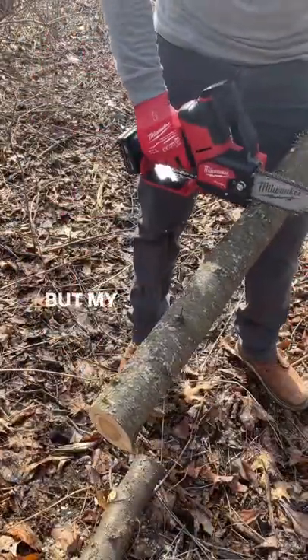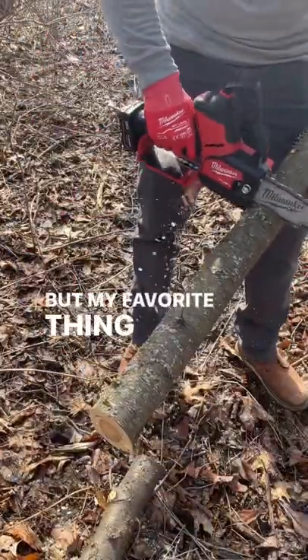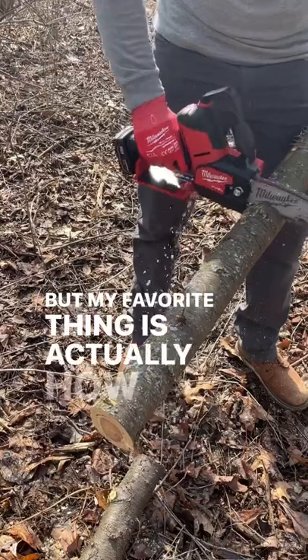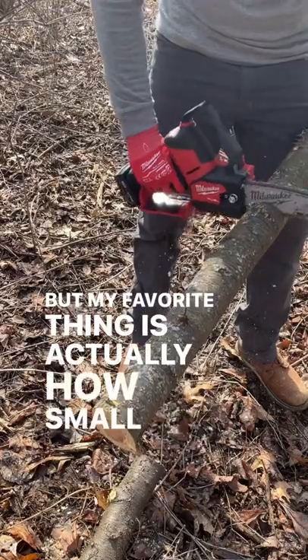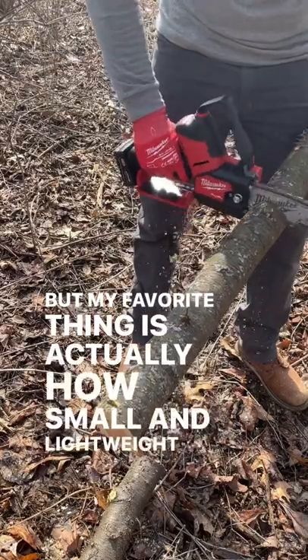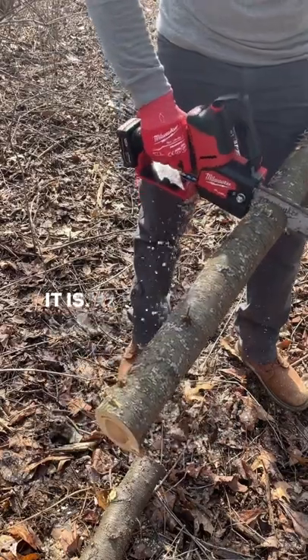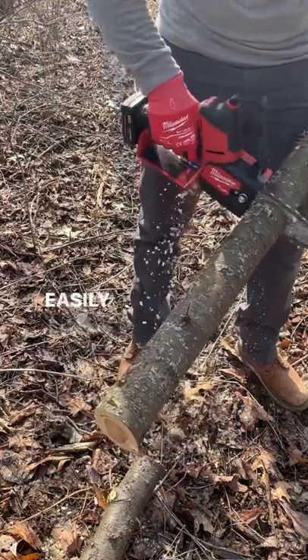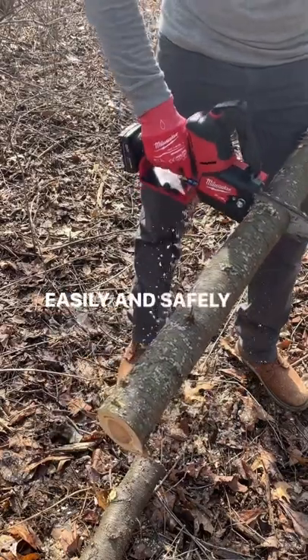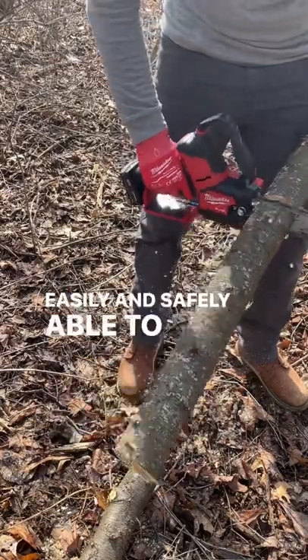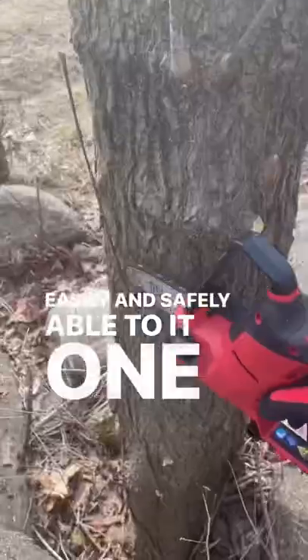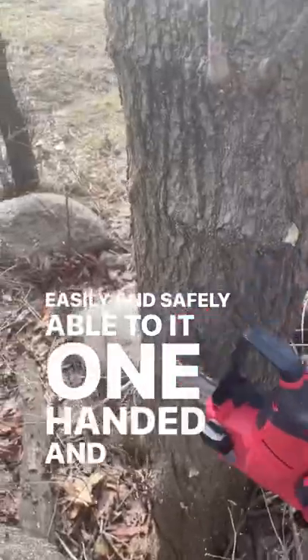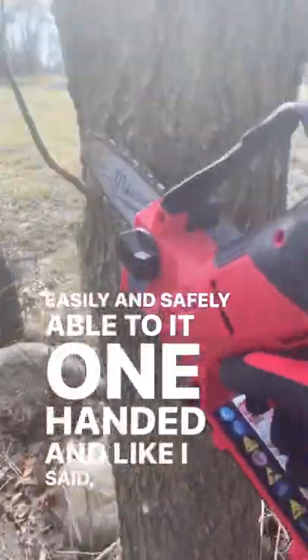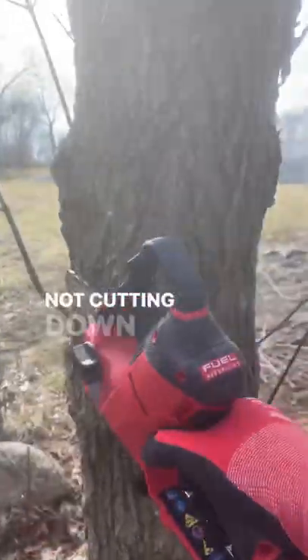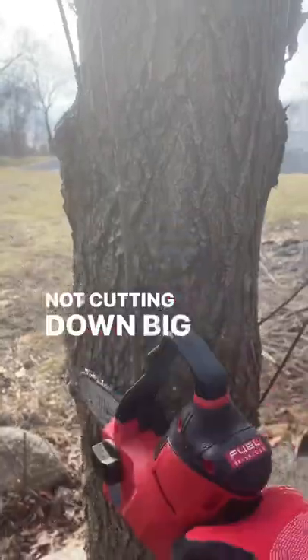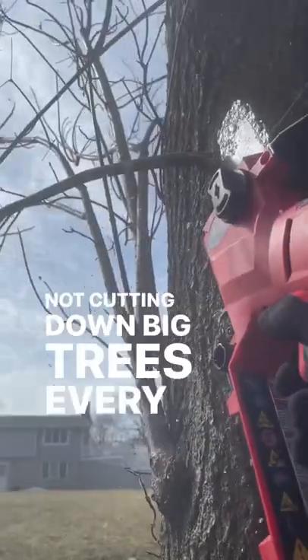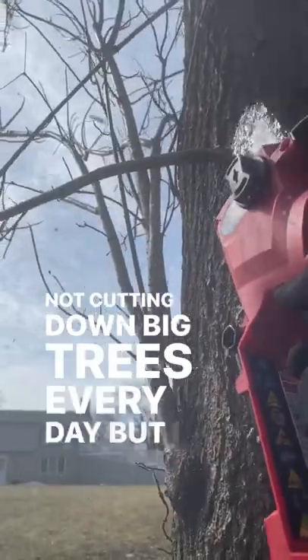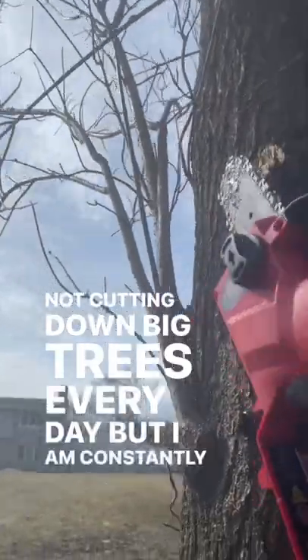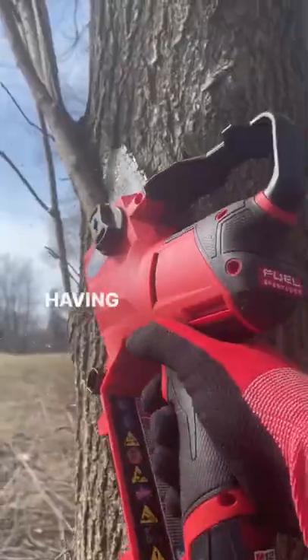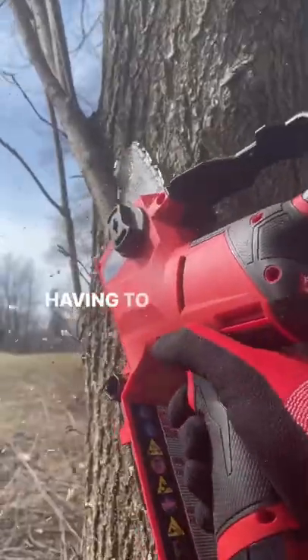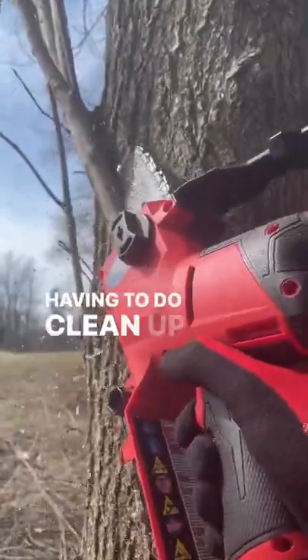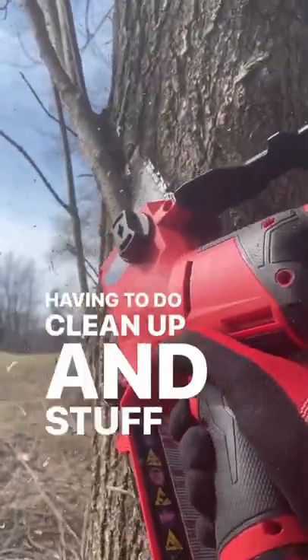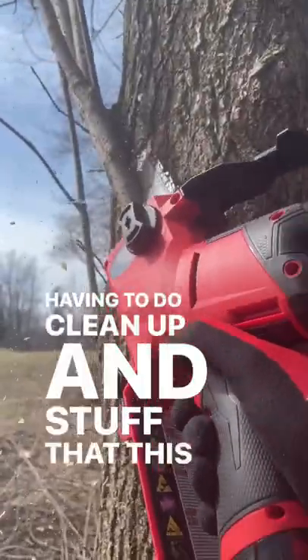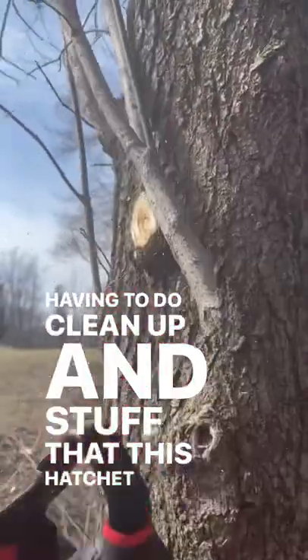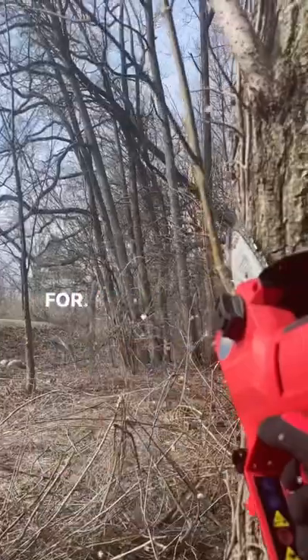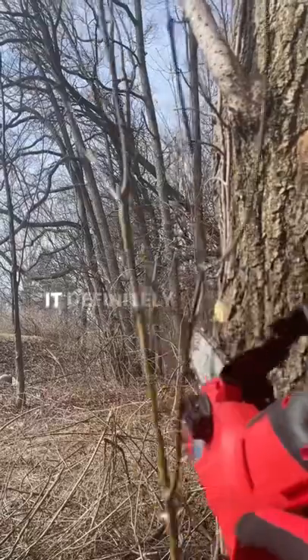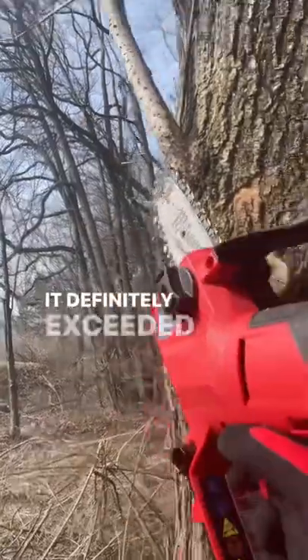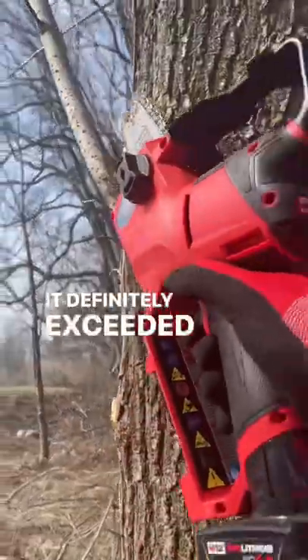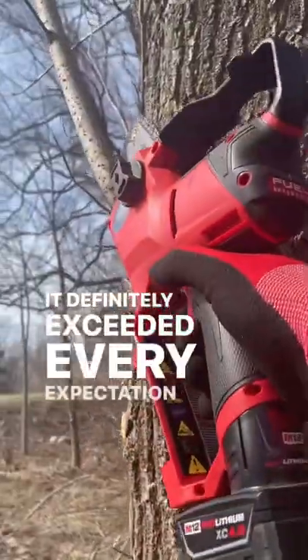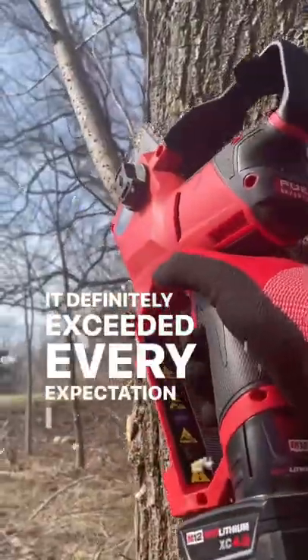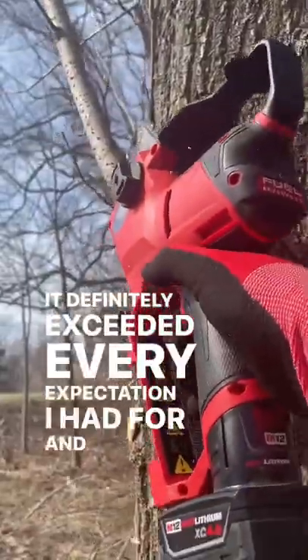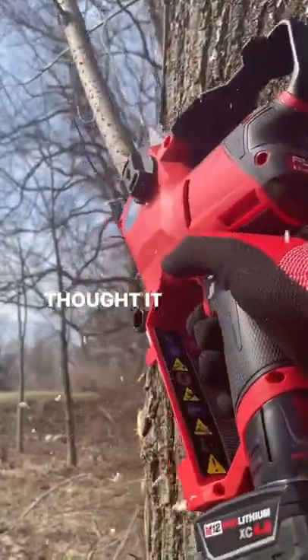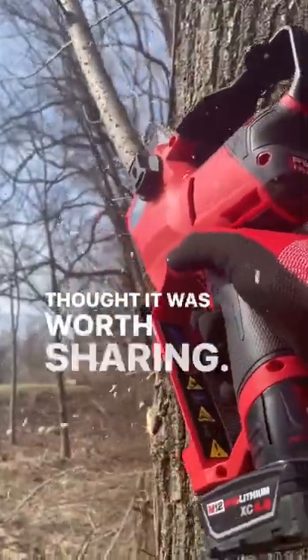But my favorite thing is actually how small and lightweight it is — easily and safely able to use it one-handed. I'm not cutting down big trees every day, but I am constantly having to do cleanup and stuff that this hatchet is perfect for. It definitely exceeded every expectation I had for it and I thought it was worth sharing.